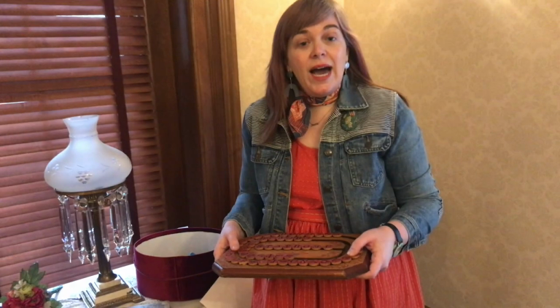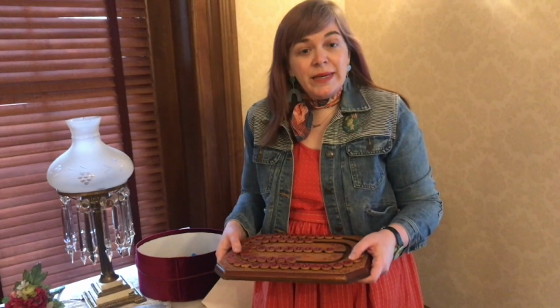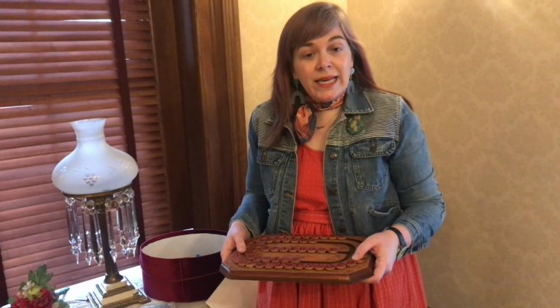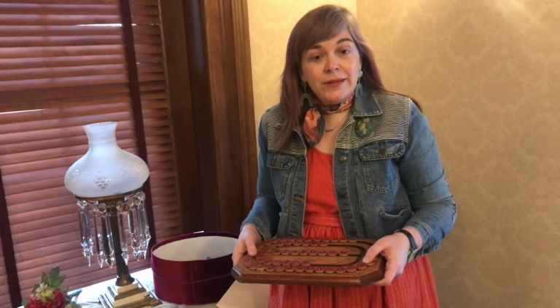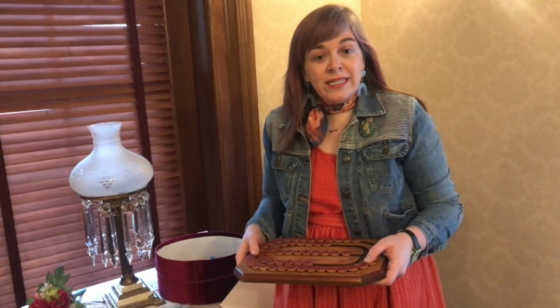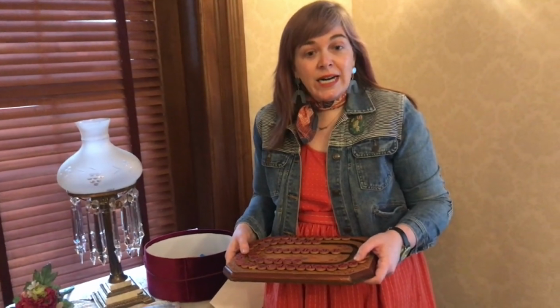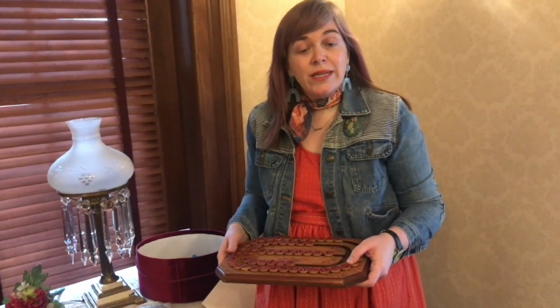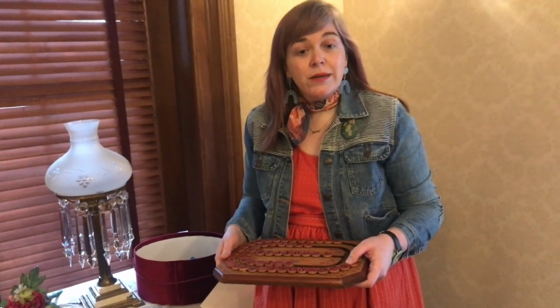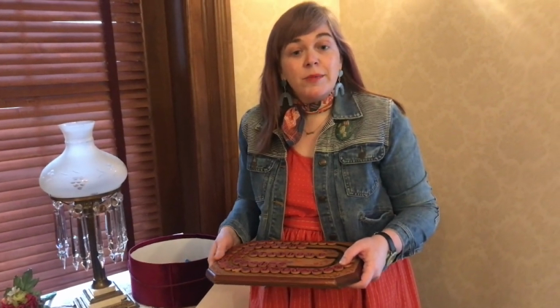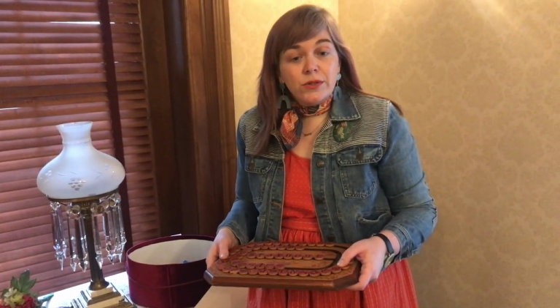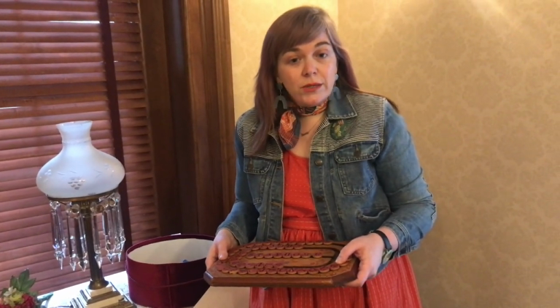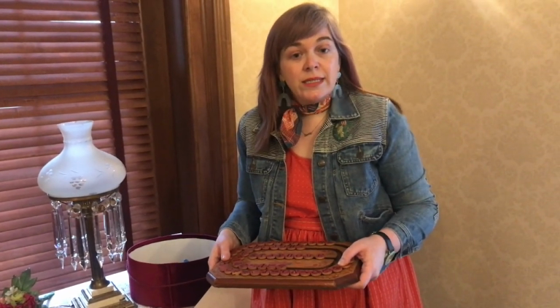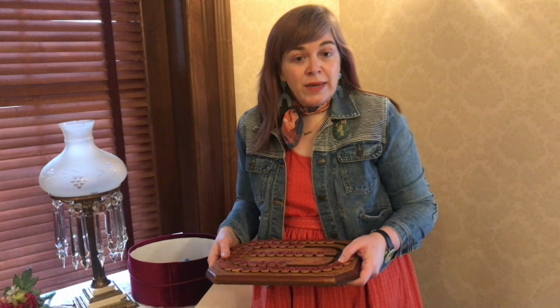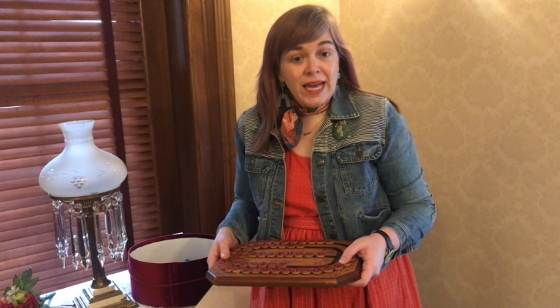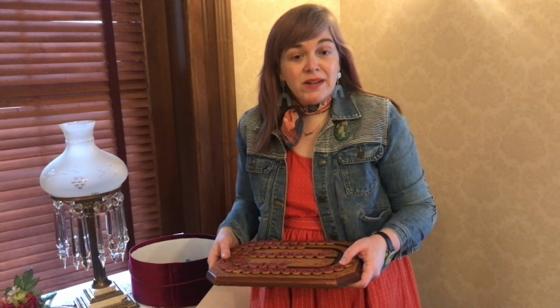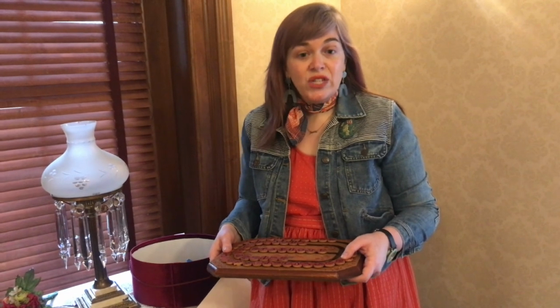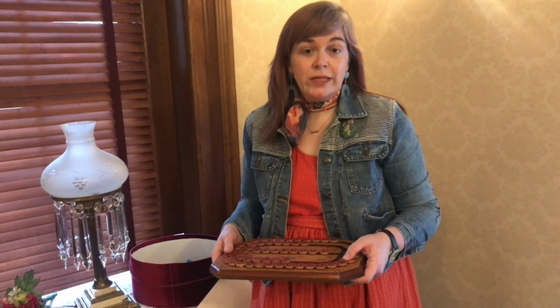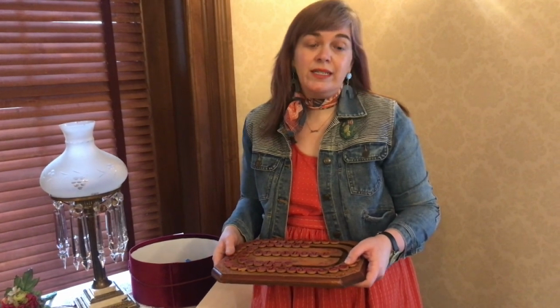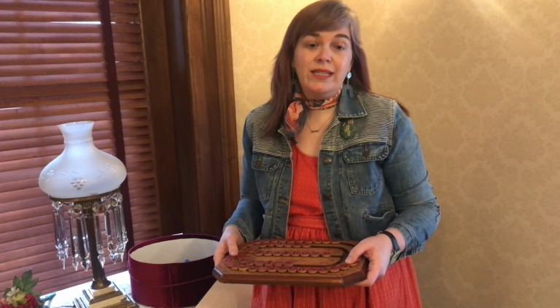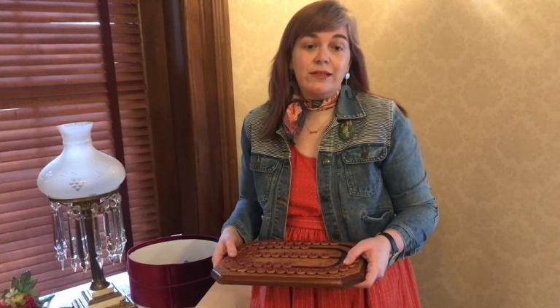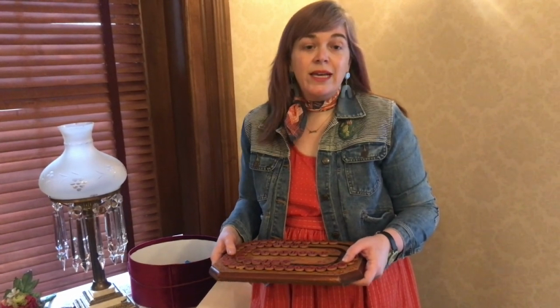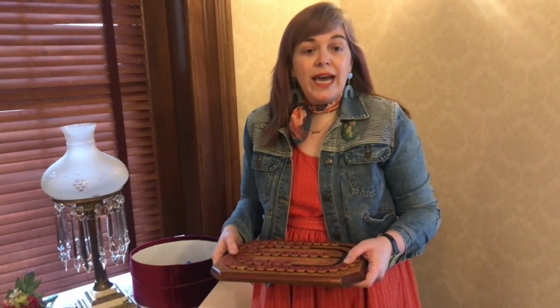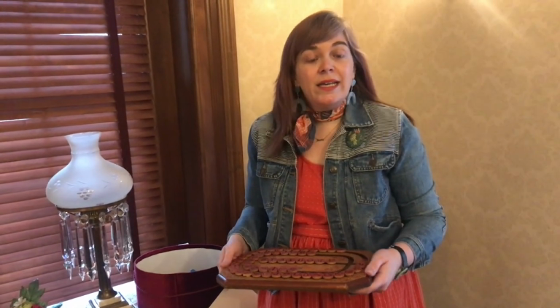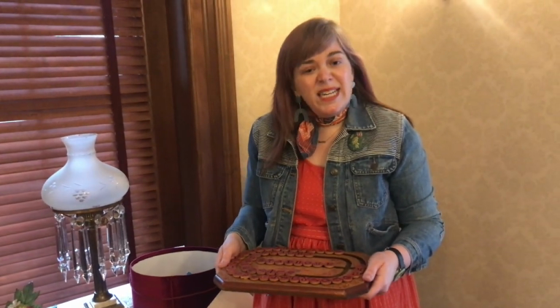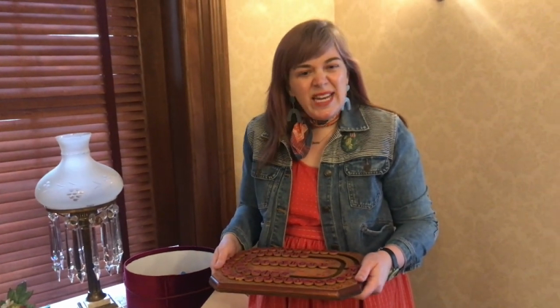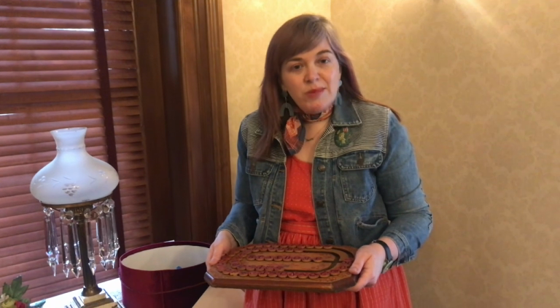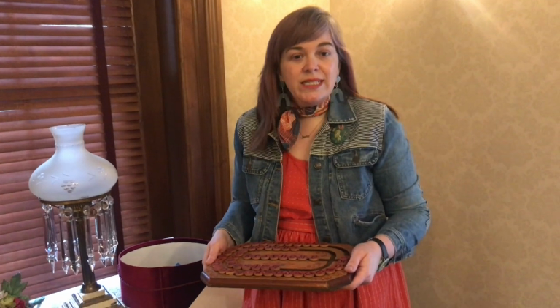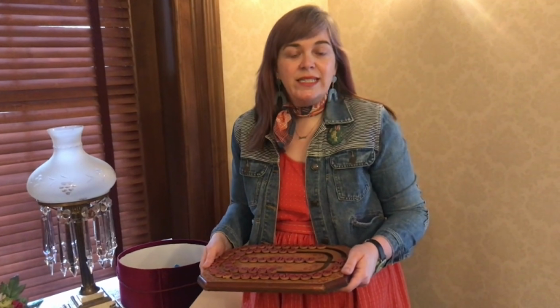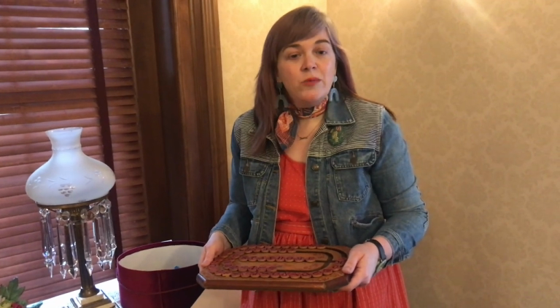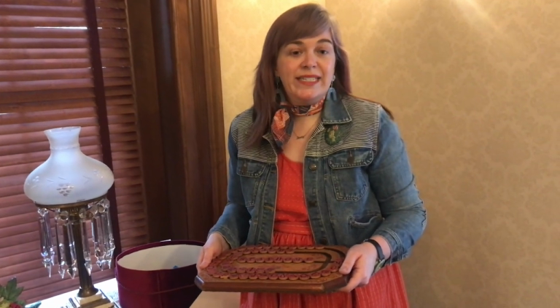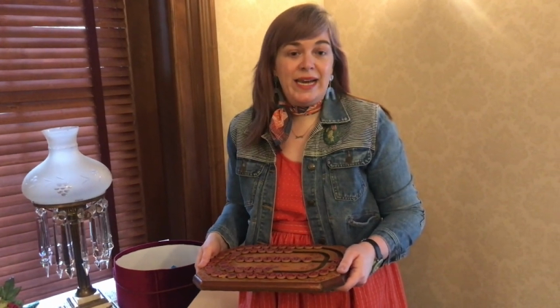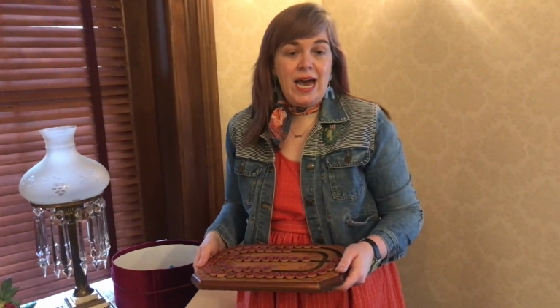Ida McKinley, who lived in this house with her brother George and sister Mary, and Mary's children who went on to live in this house, had not as many options as kids at home today might have.